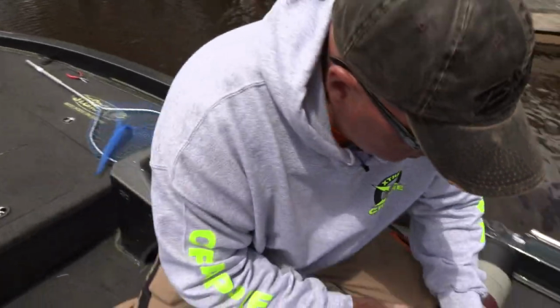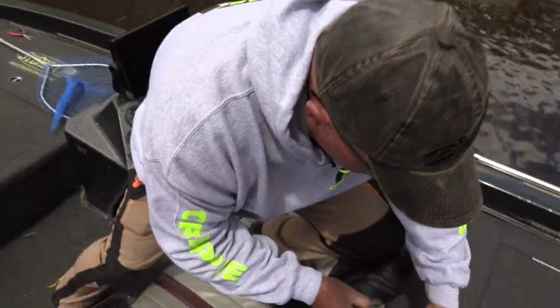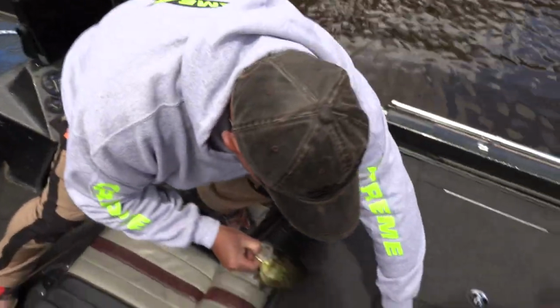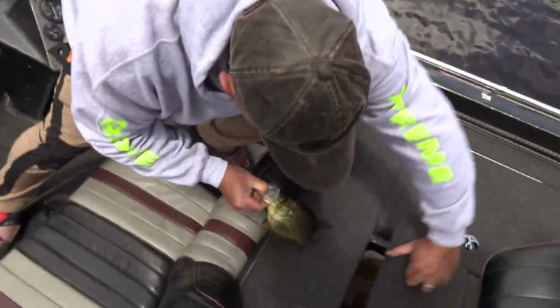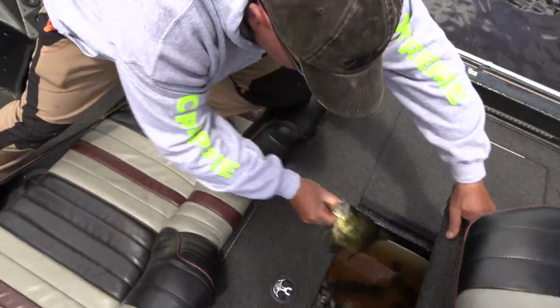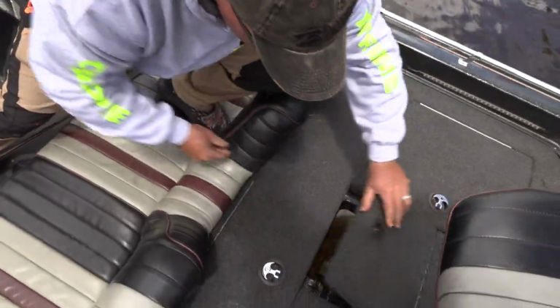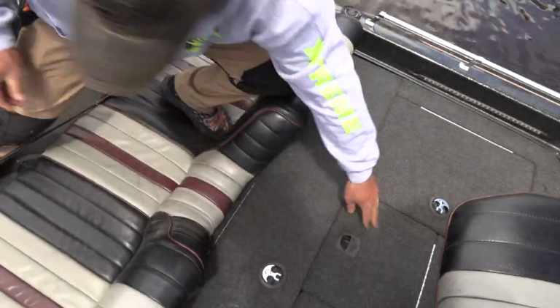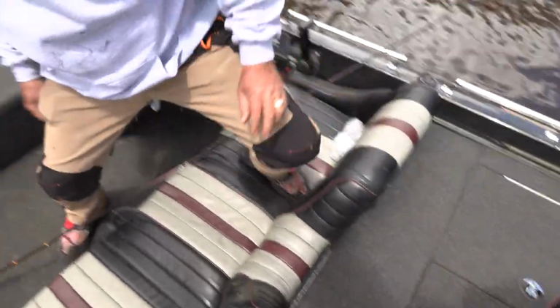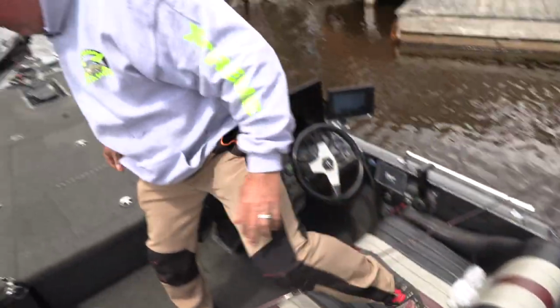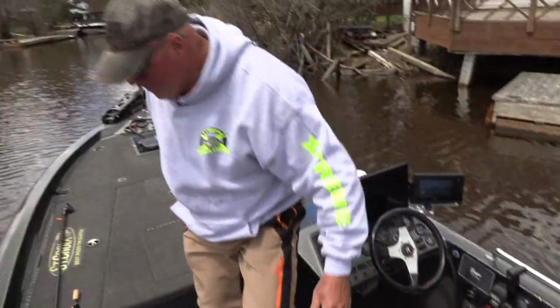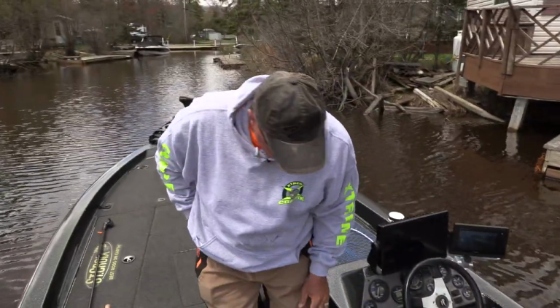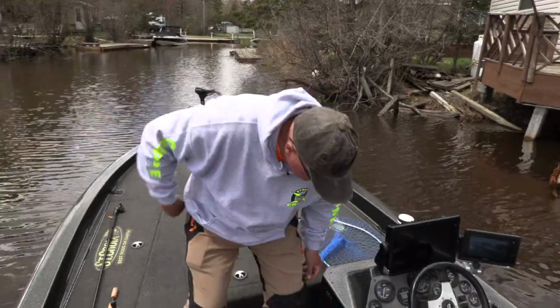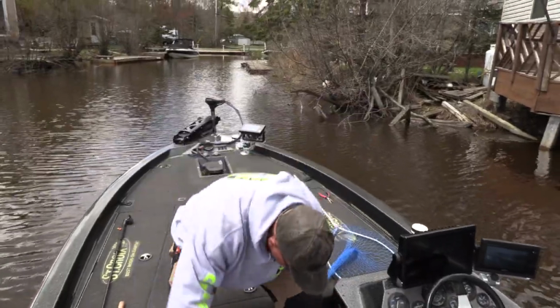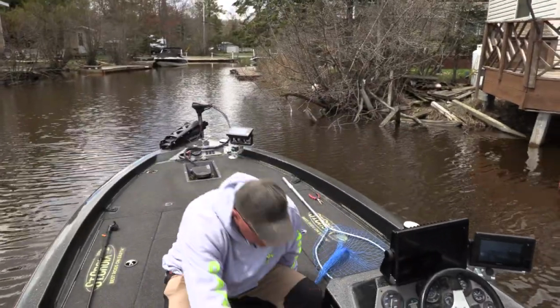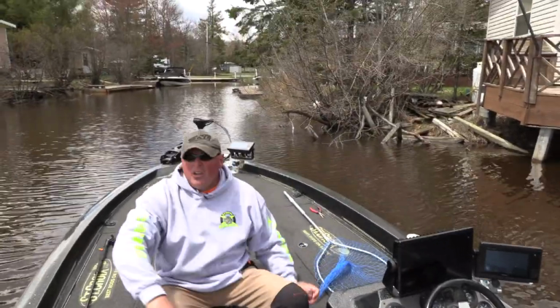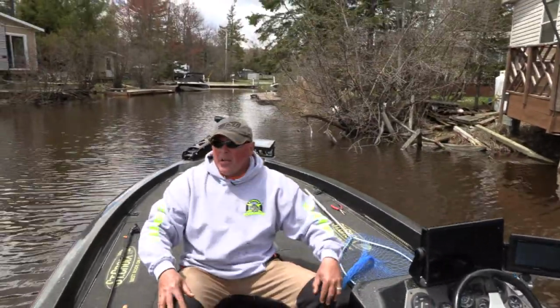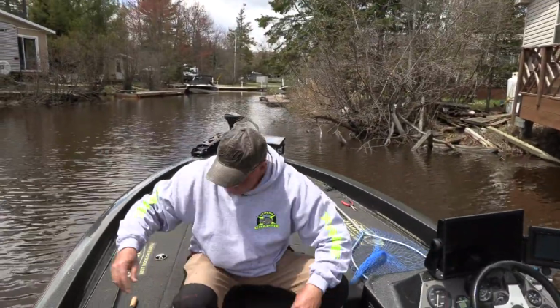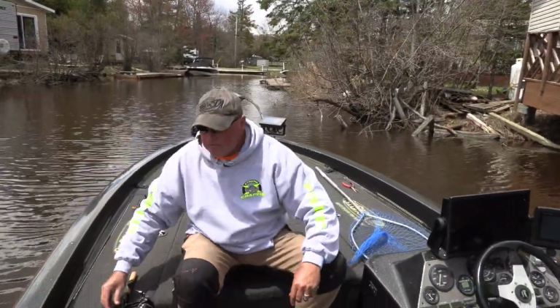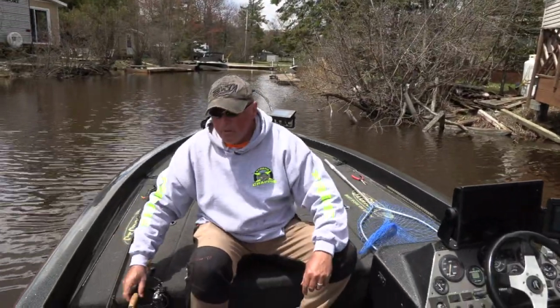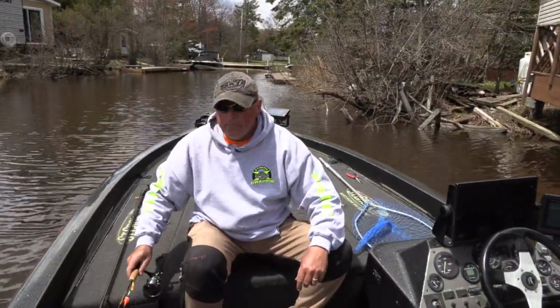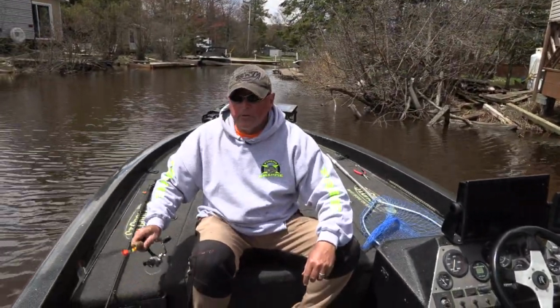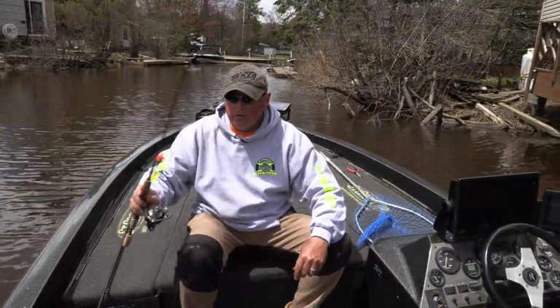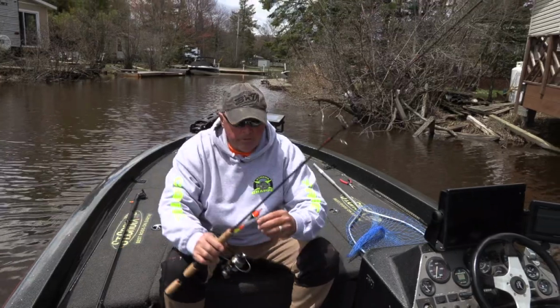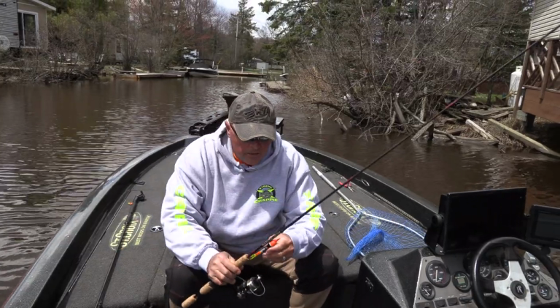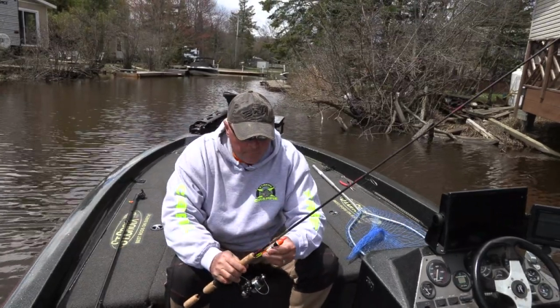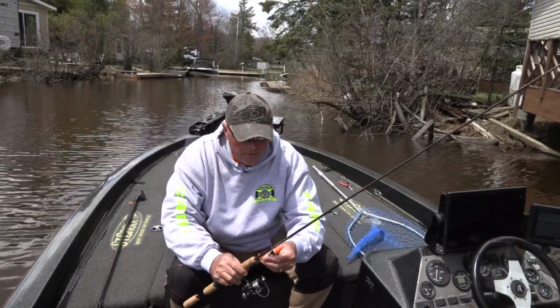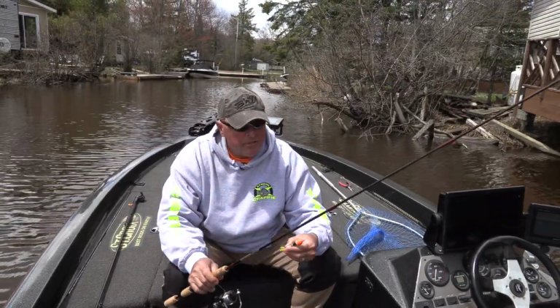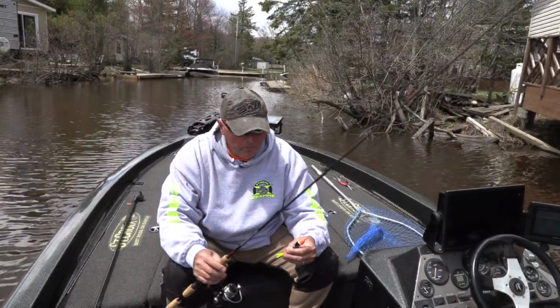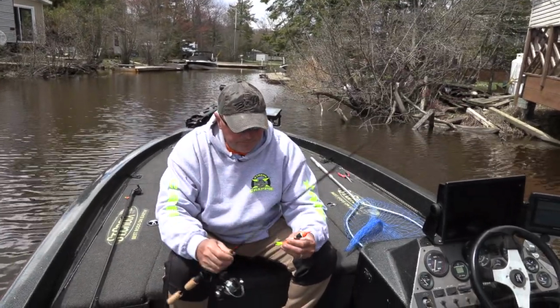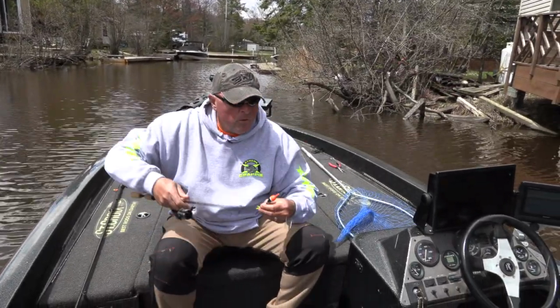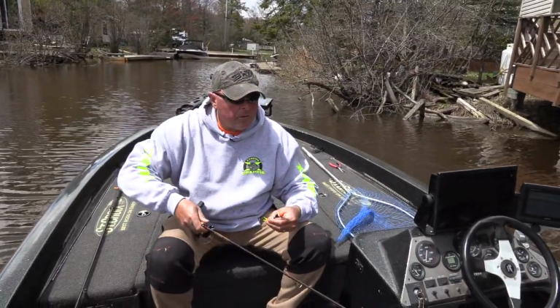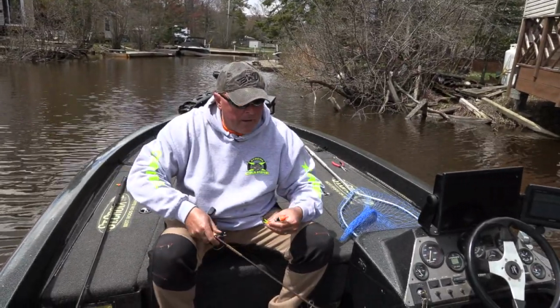We ain't taking a lot of fish — we only got a few for the live well. But here's exactly how I do this. I come into different areas when I'm fishing for dirty water crappies, and I got my slip float with my little crappie magnet.